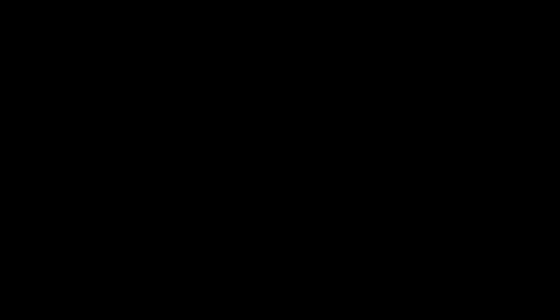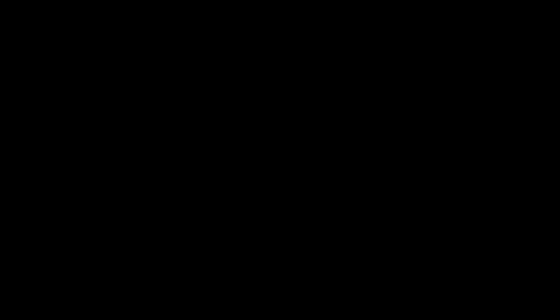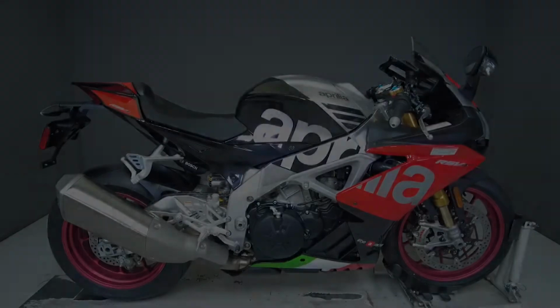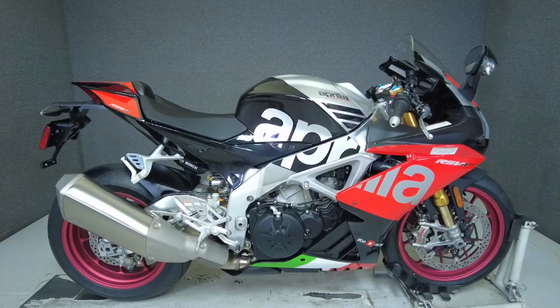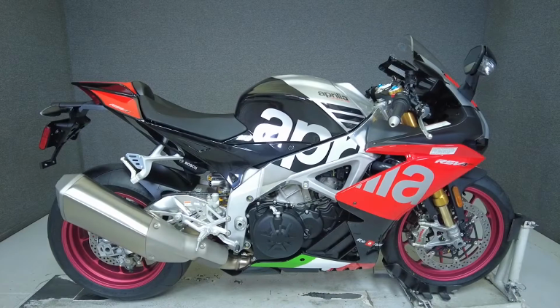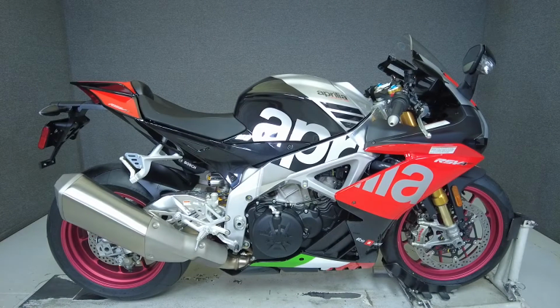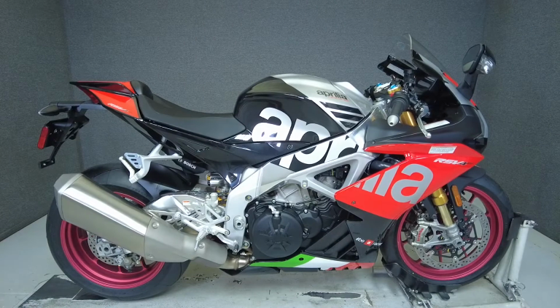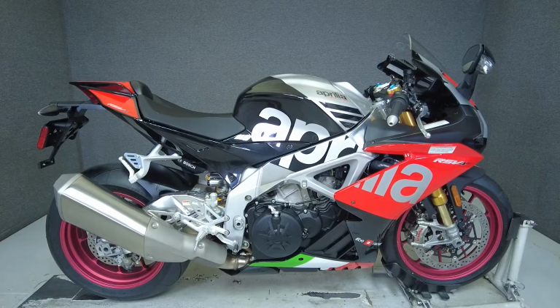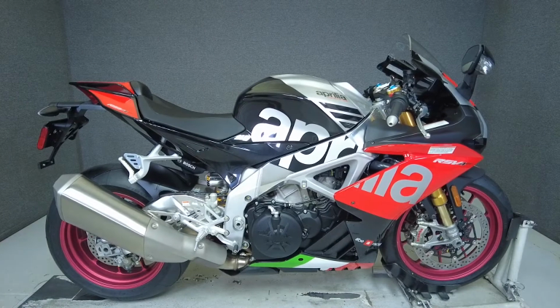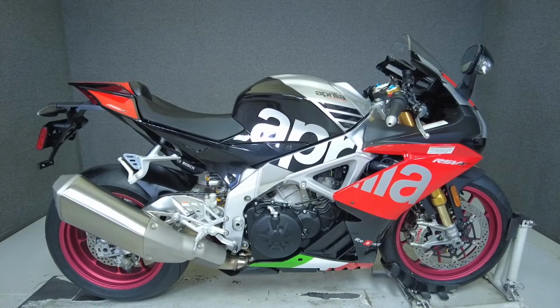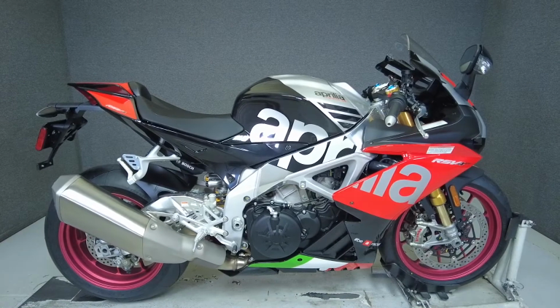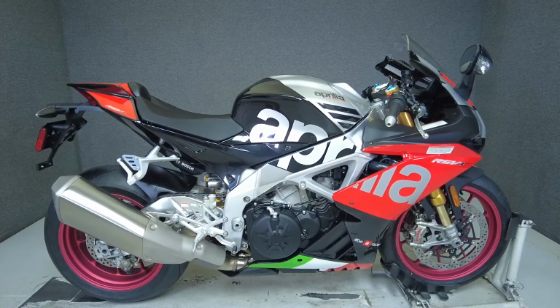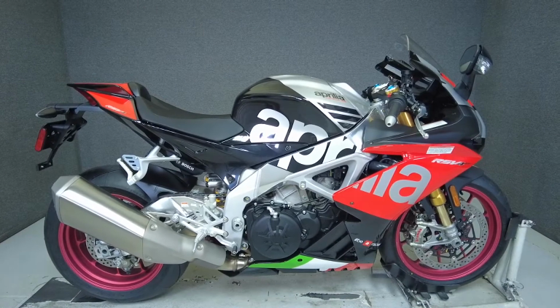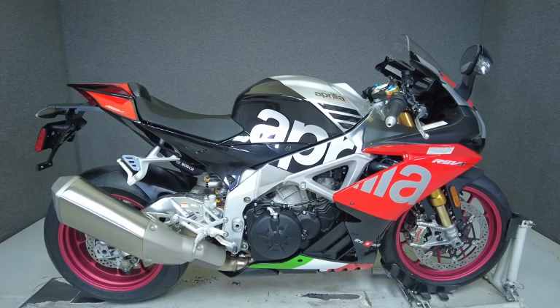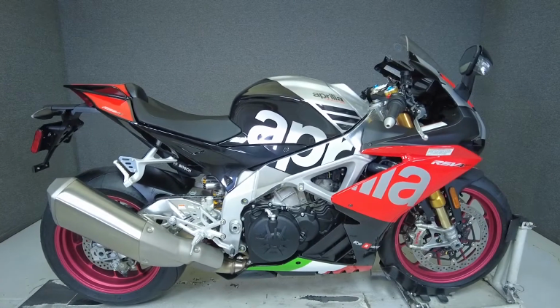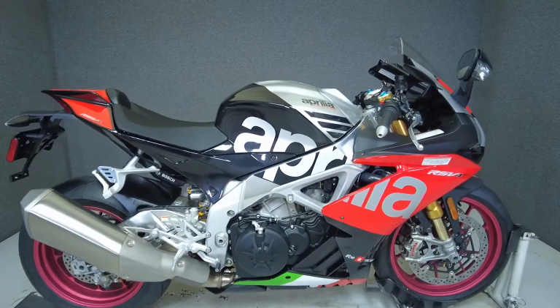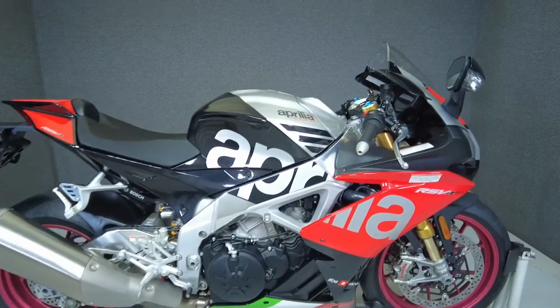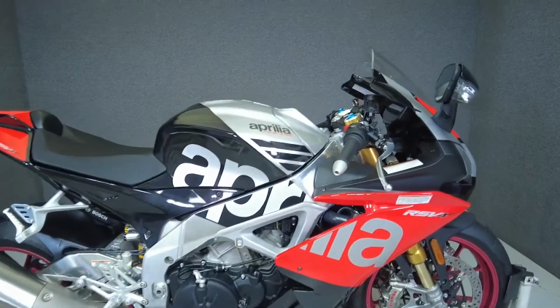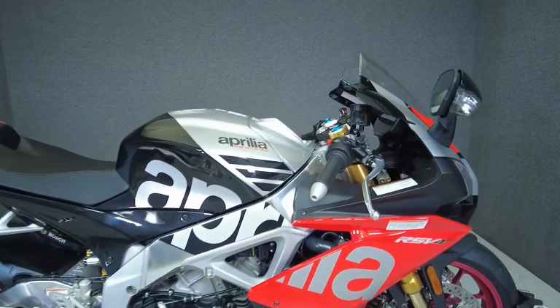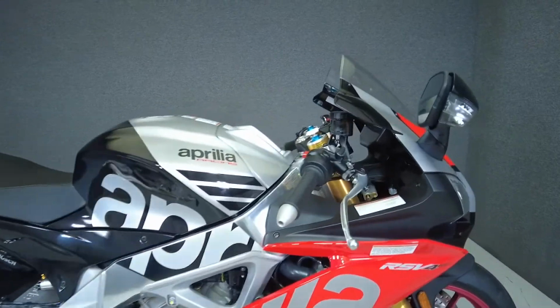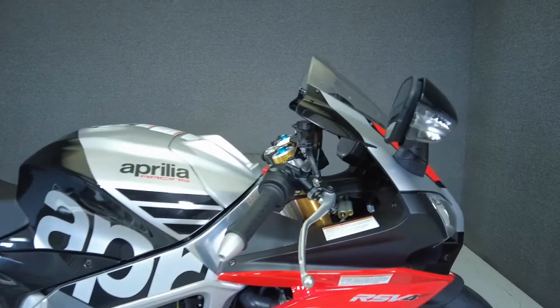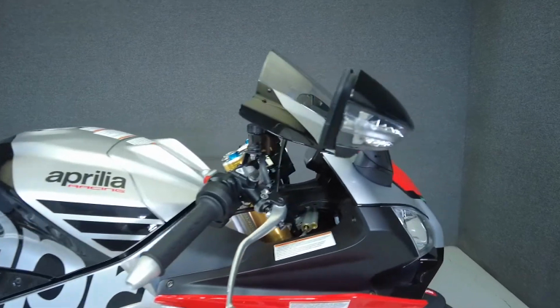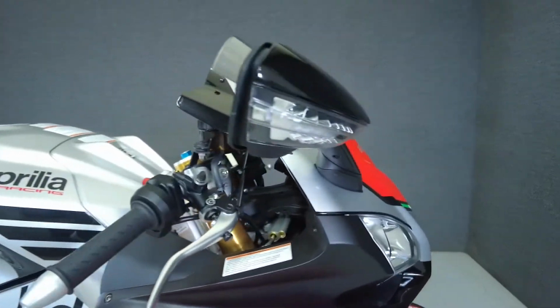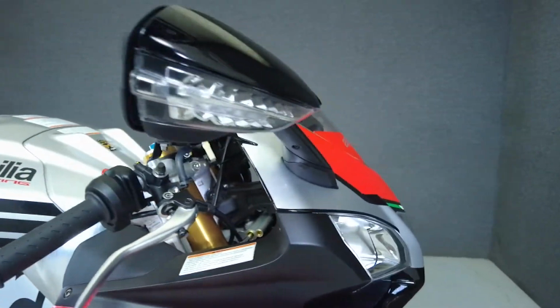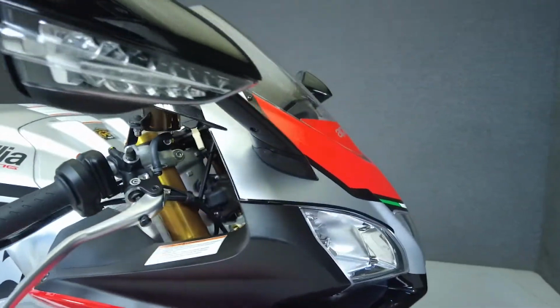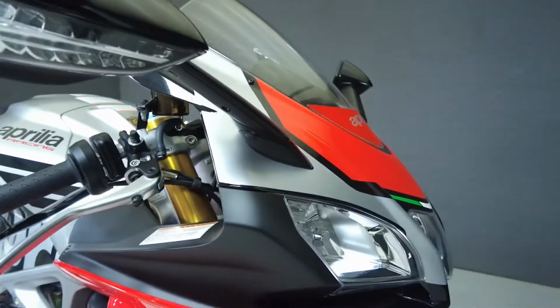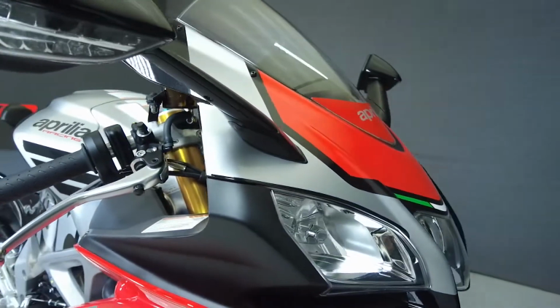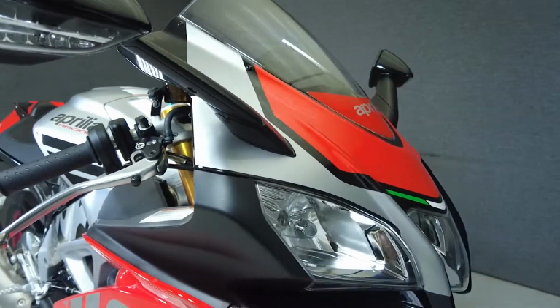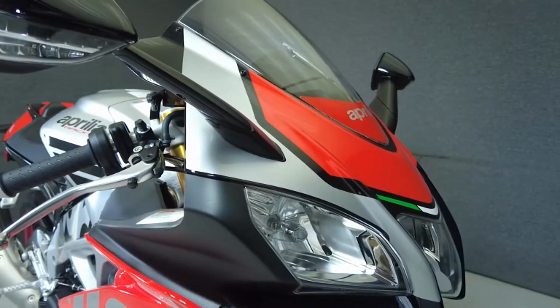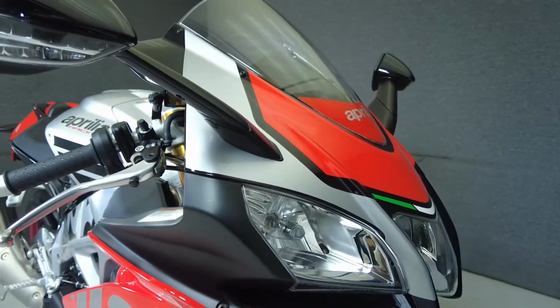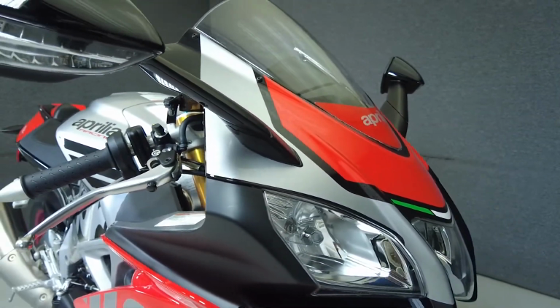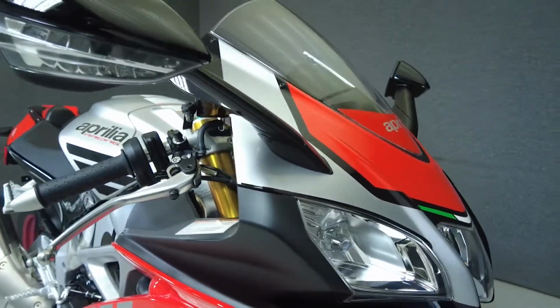Hey everyone, this is Keegan from National Powersports. This stock 2018 Aprilia RSV4 RF, with no miles, runs like new and passes New Hampshire State Inspection.